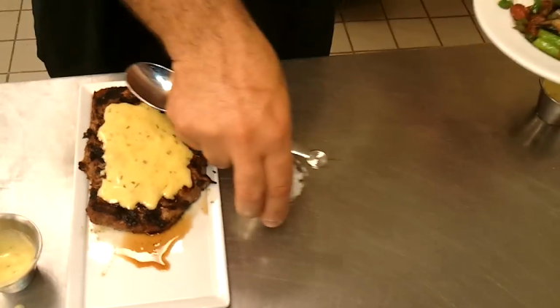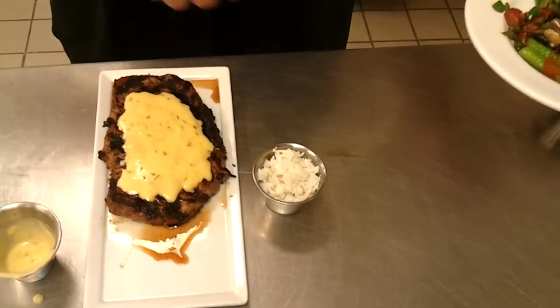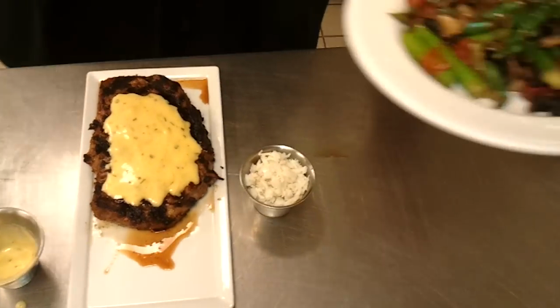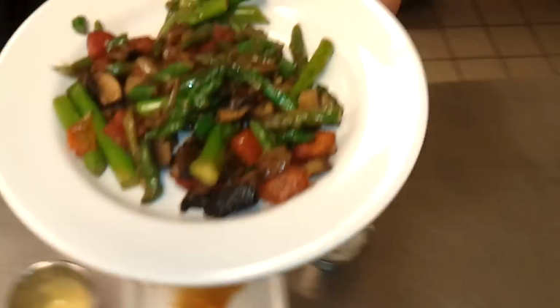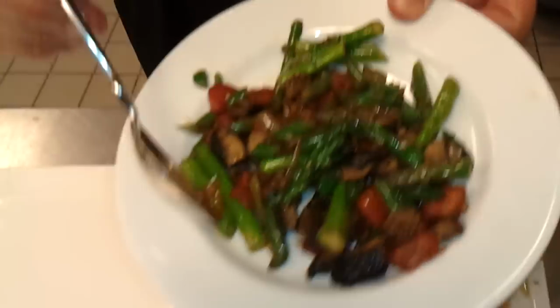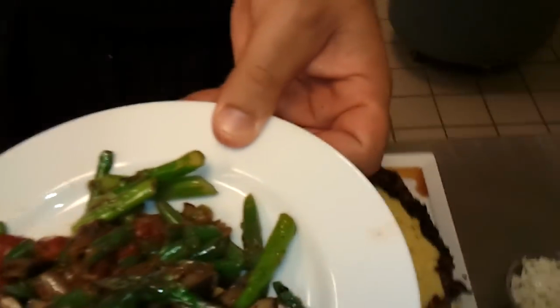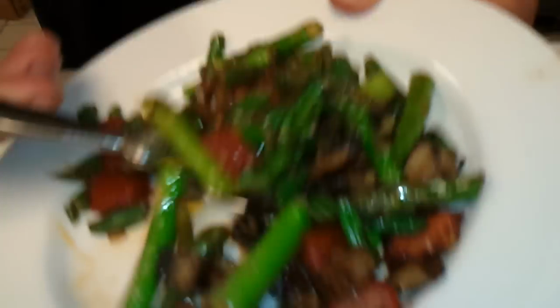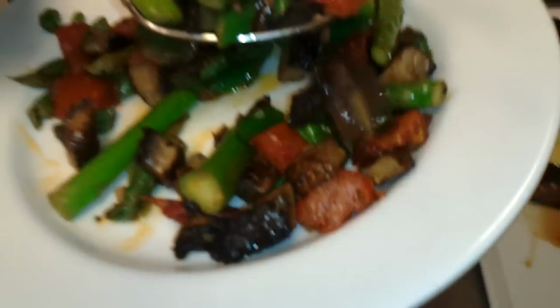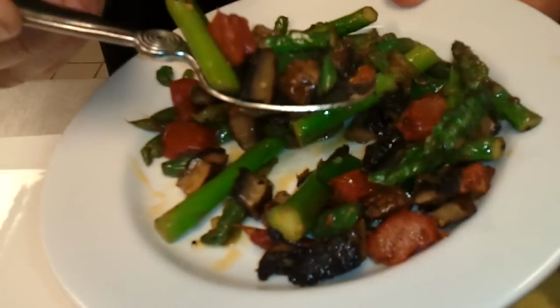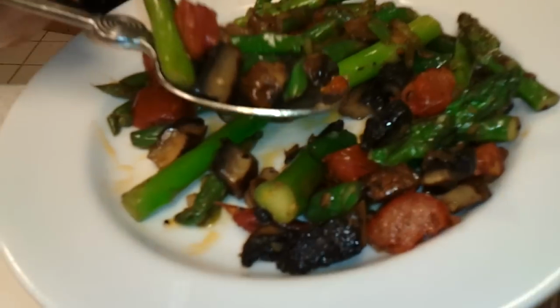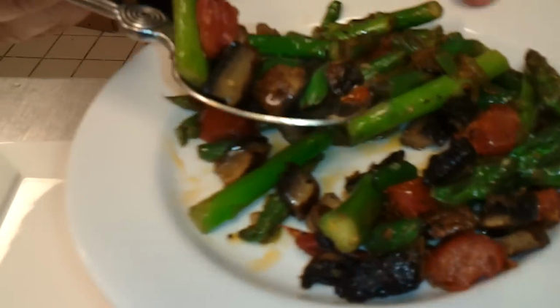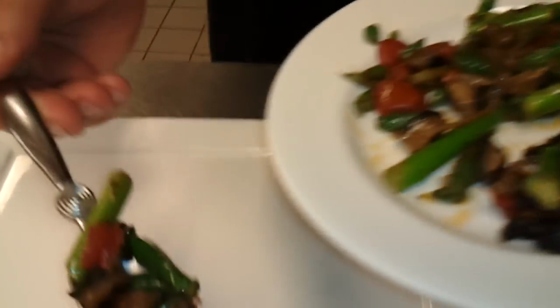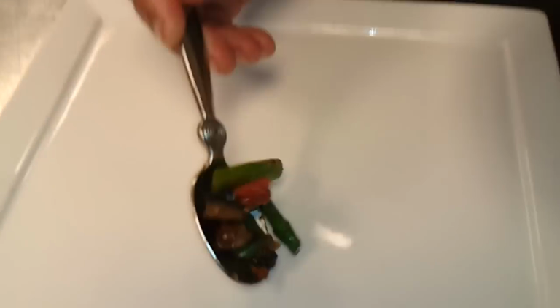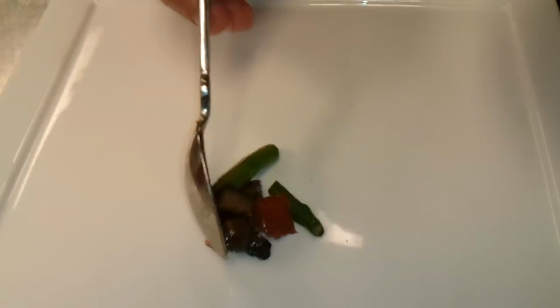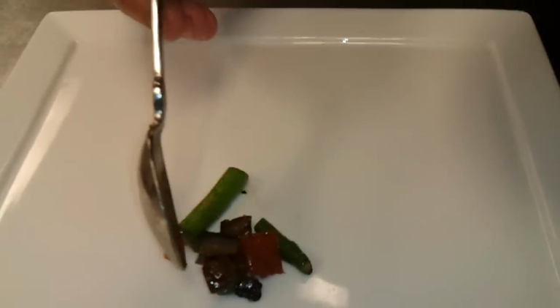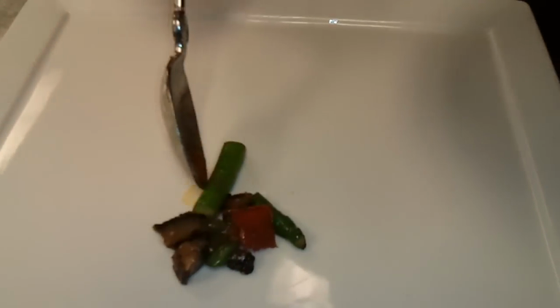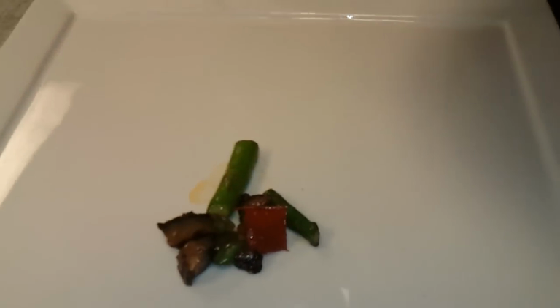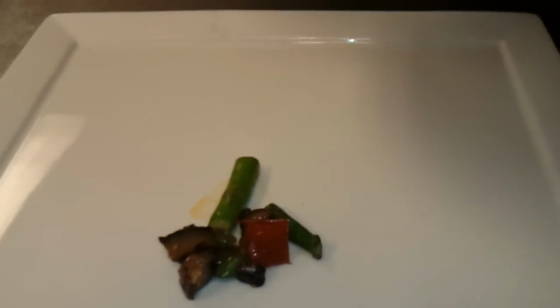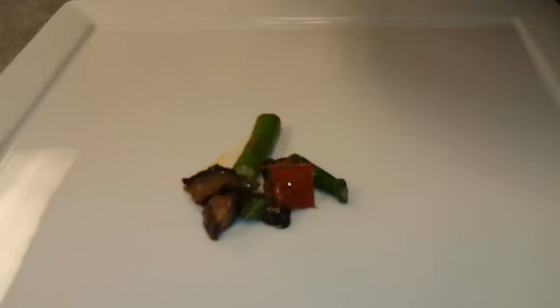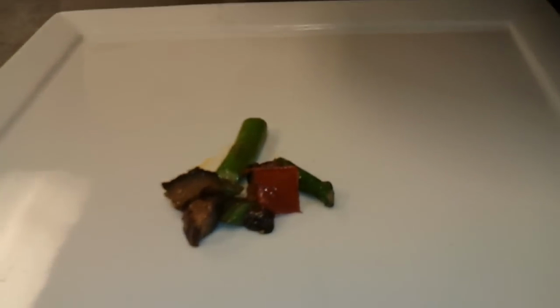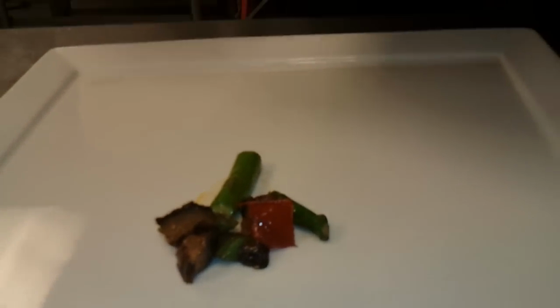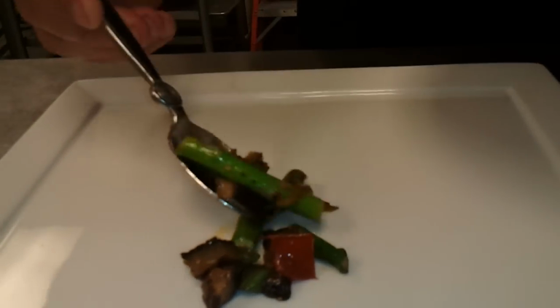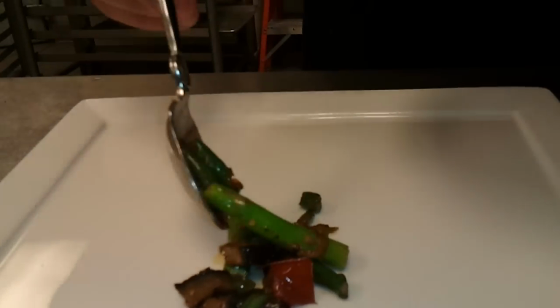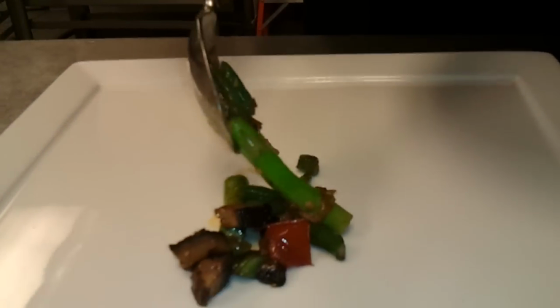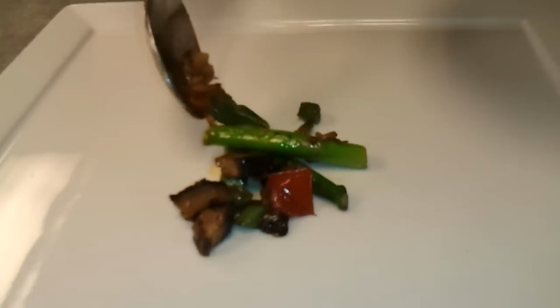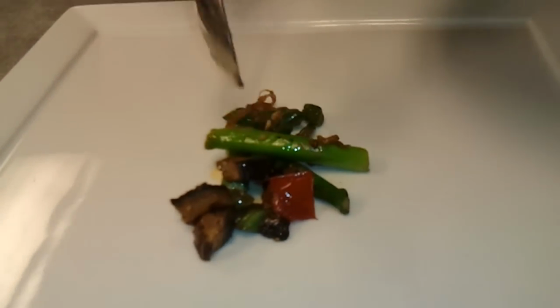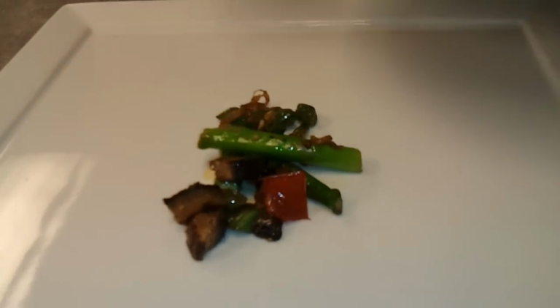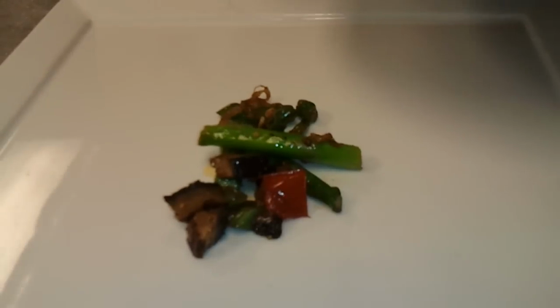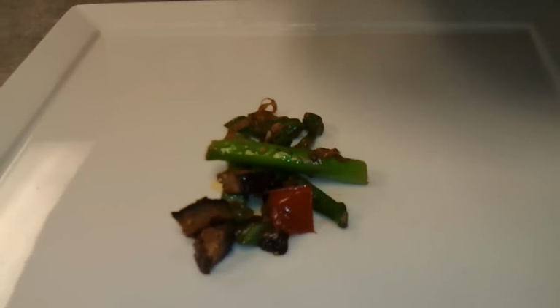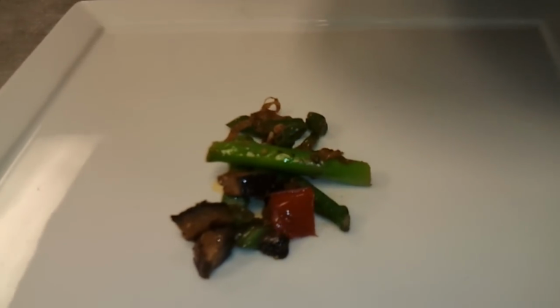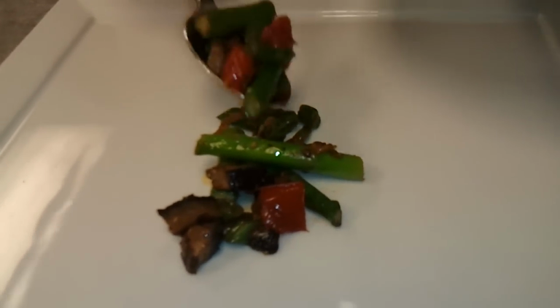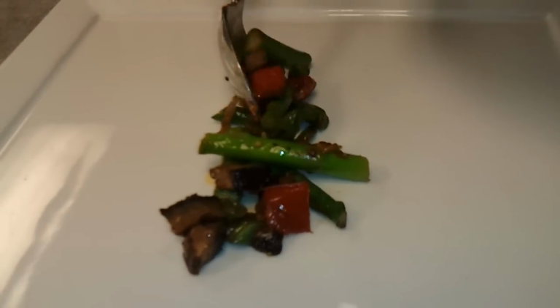On top of that we're going to have a little bit of crab meat. But first we're going to go to the ragu, which is fresh asparagus, grilled mushrooms, some green beans, some shallots, and confit tomatoes.